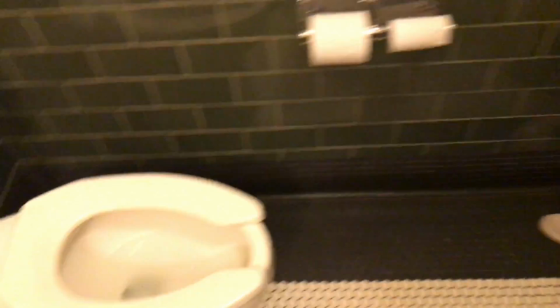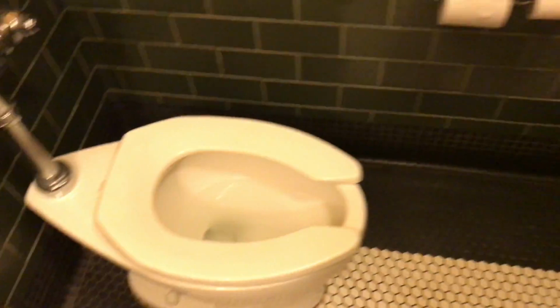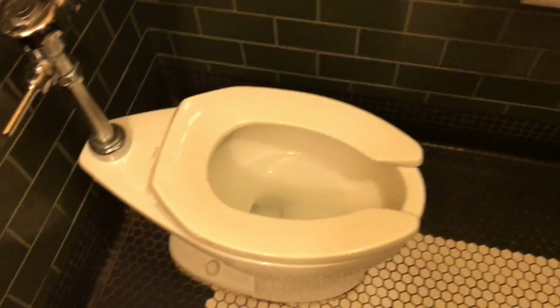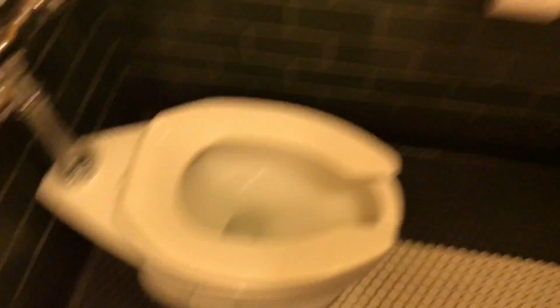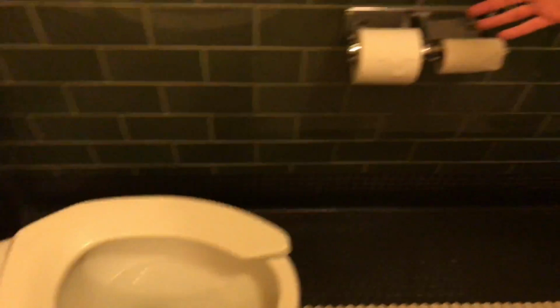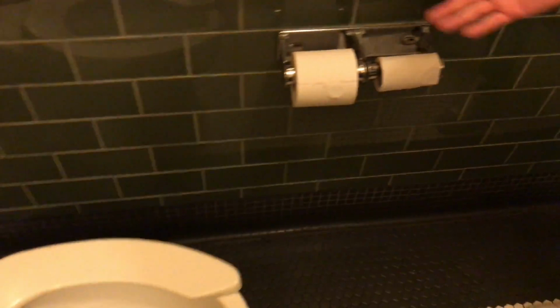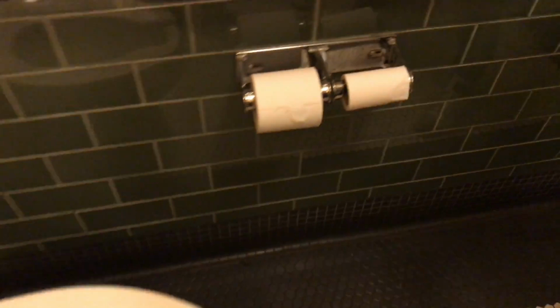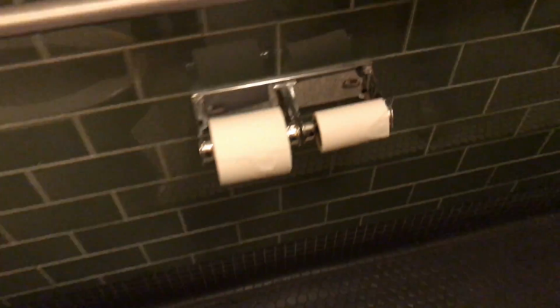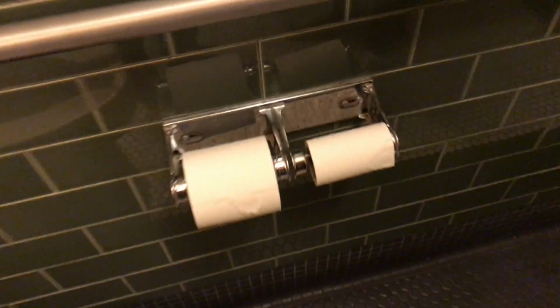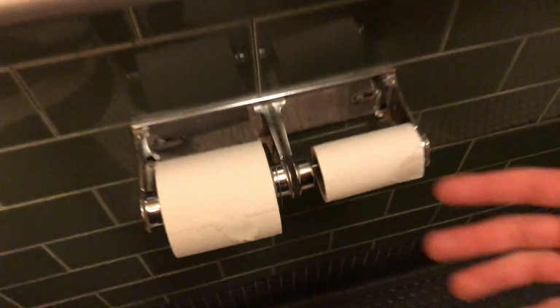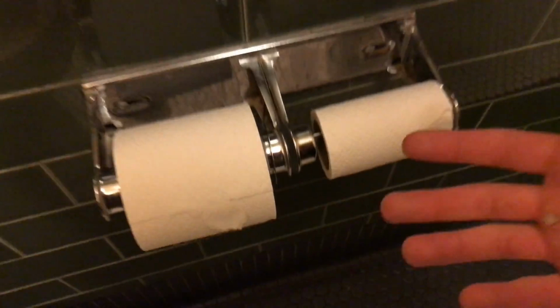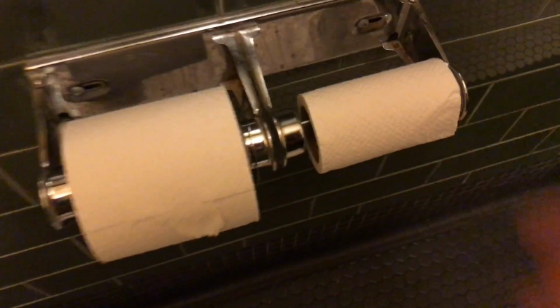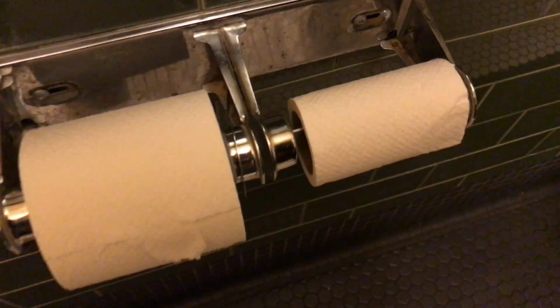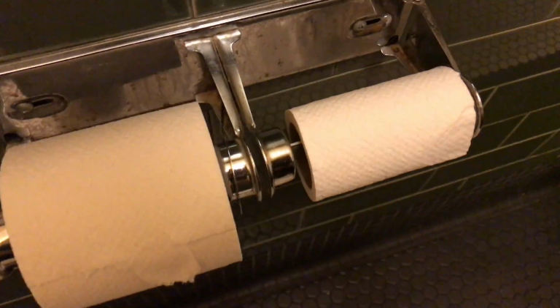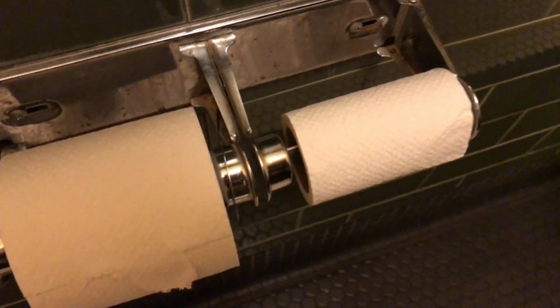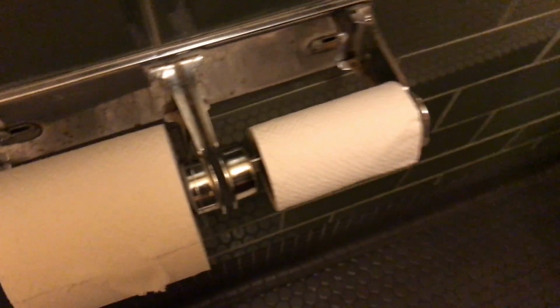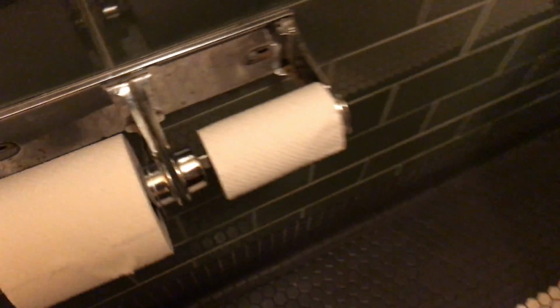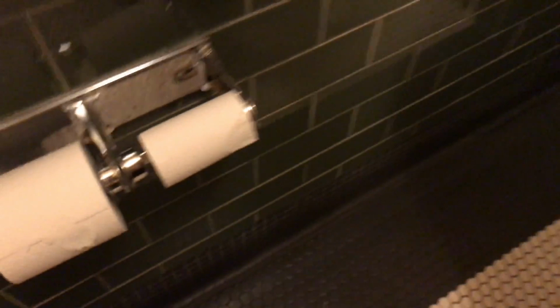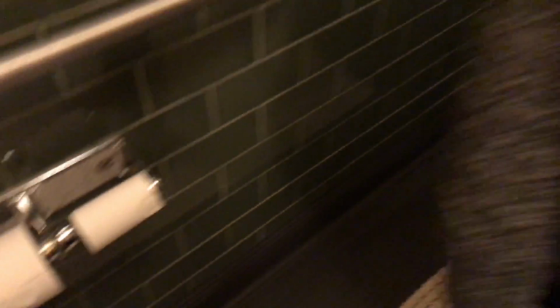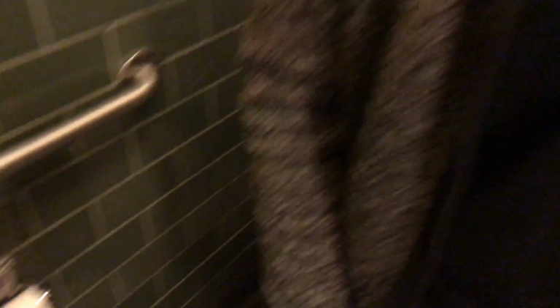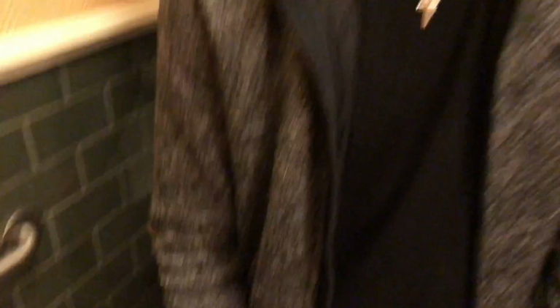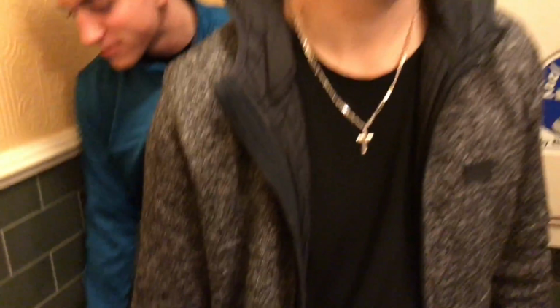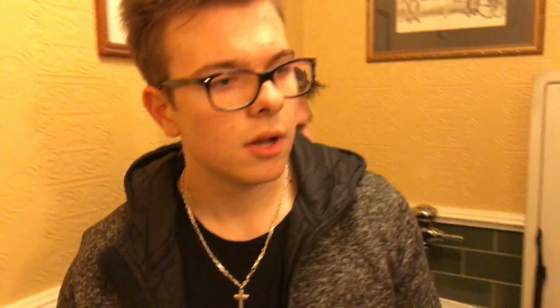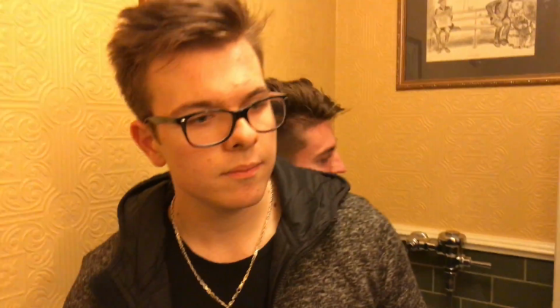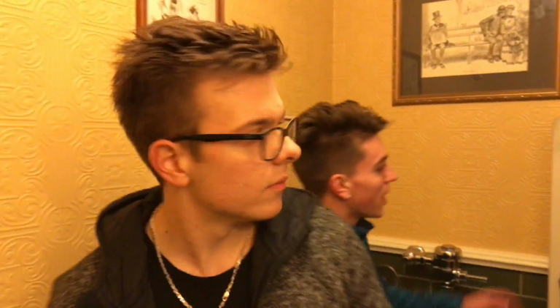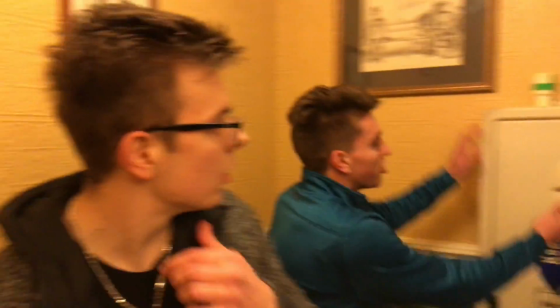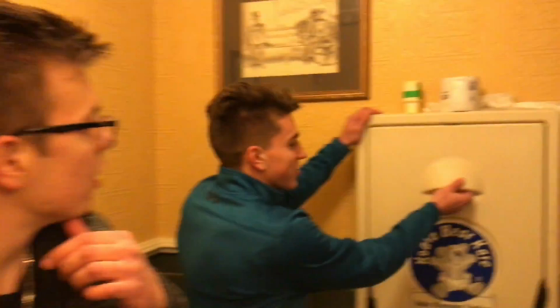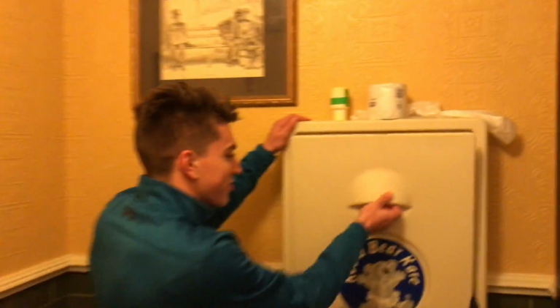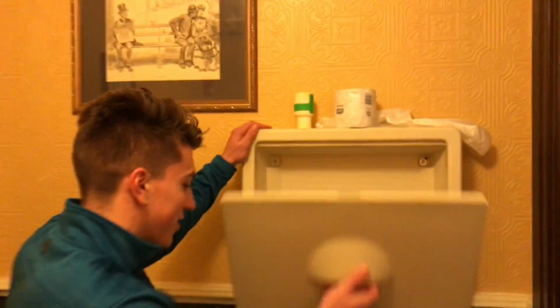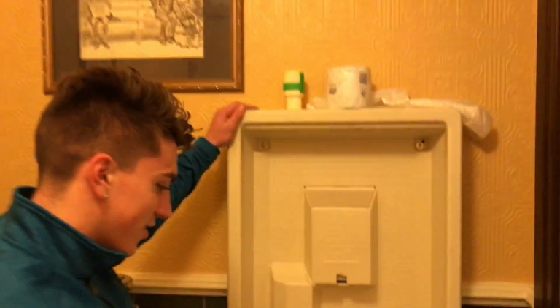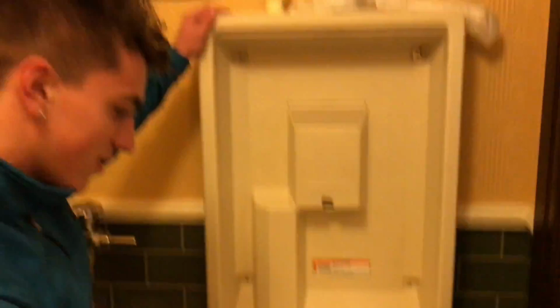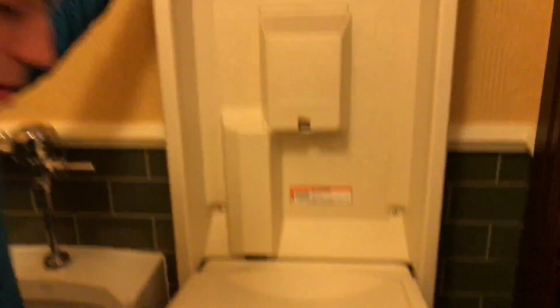And double the toilet paper! This is exclusive. And there's a baby changing station — holy shit, unbelievable!